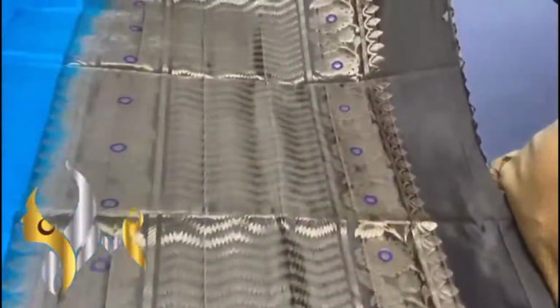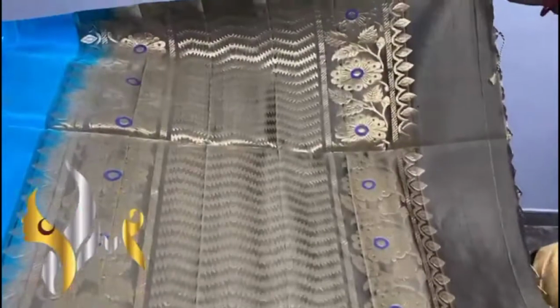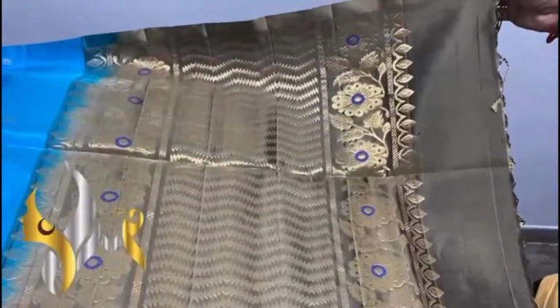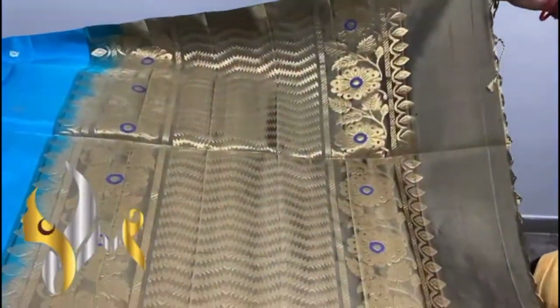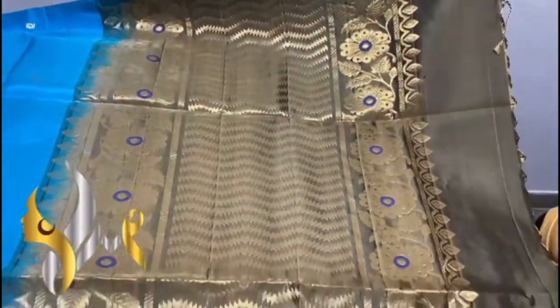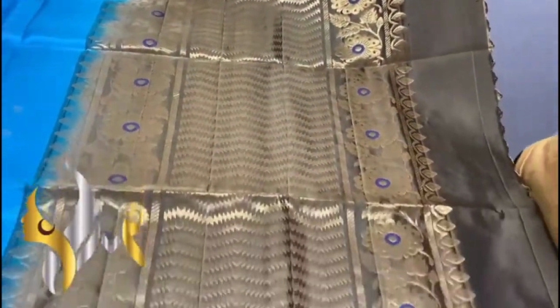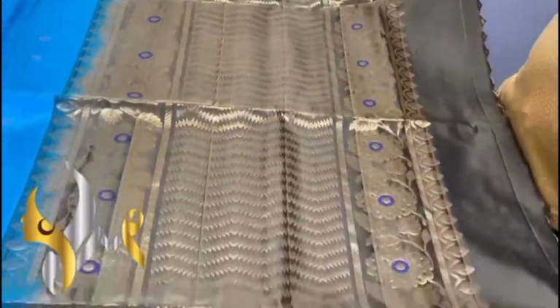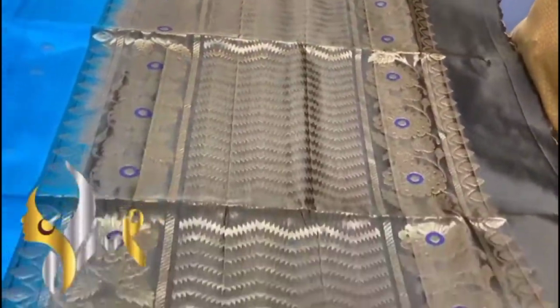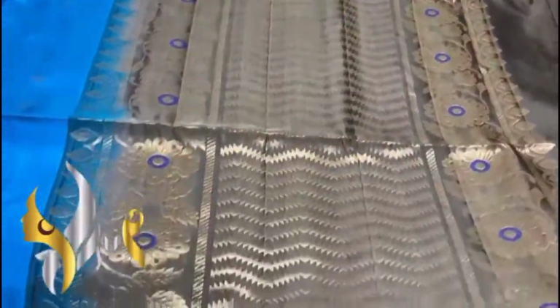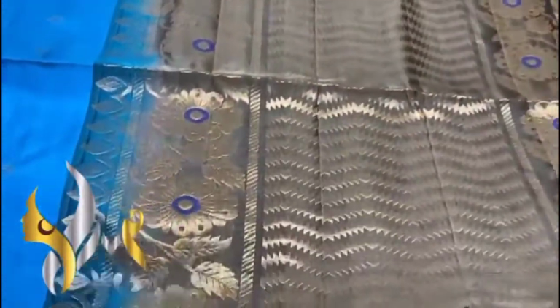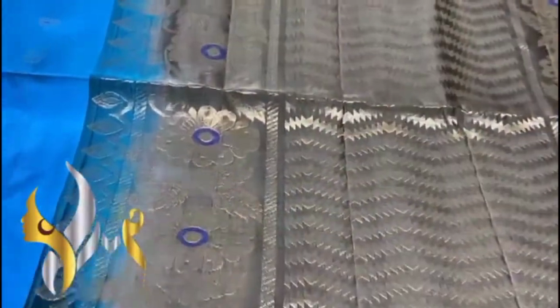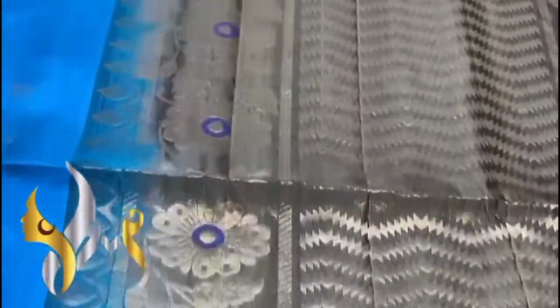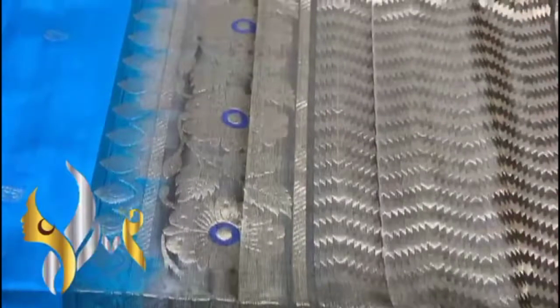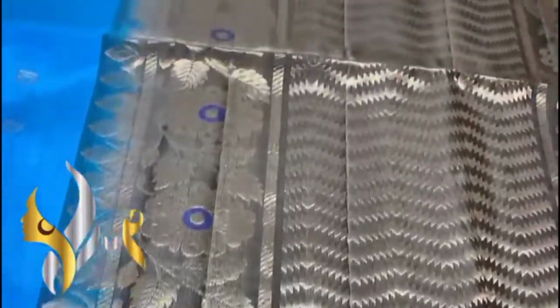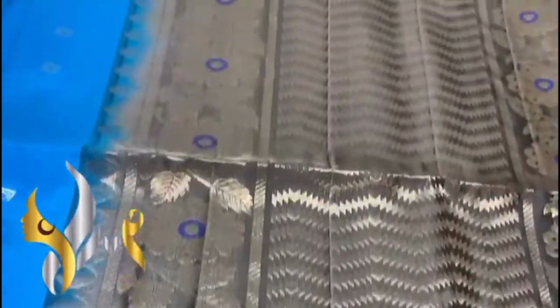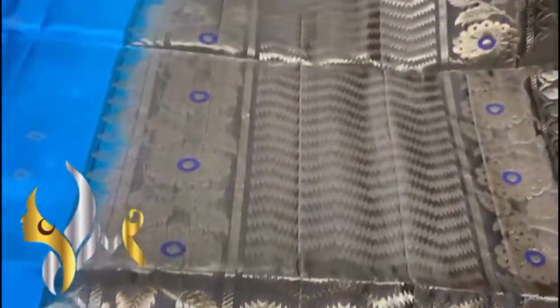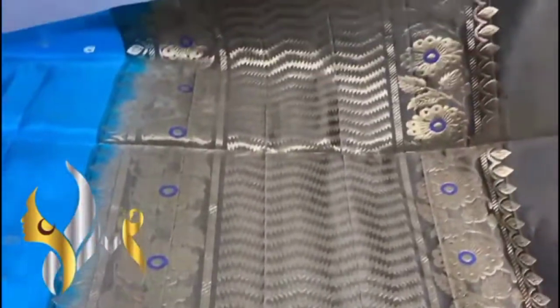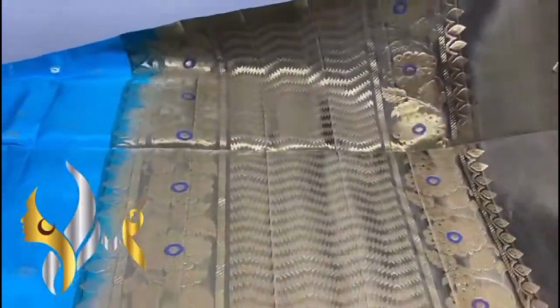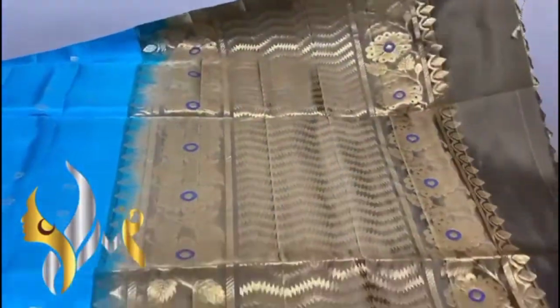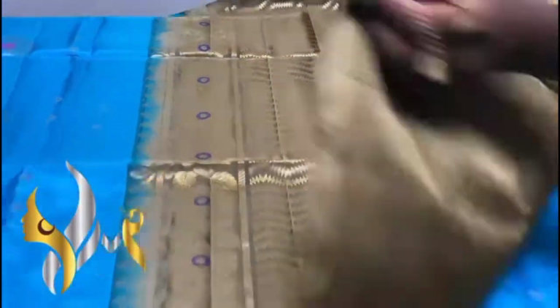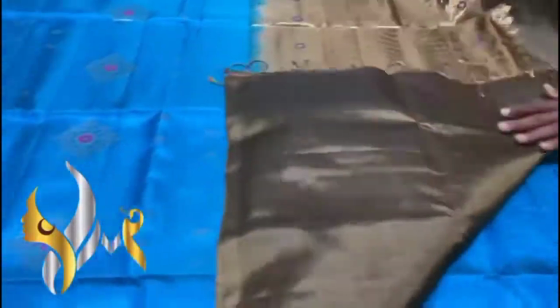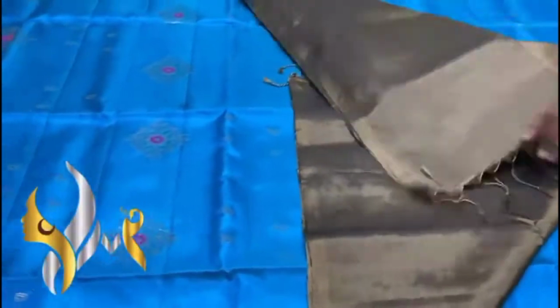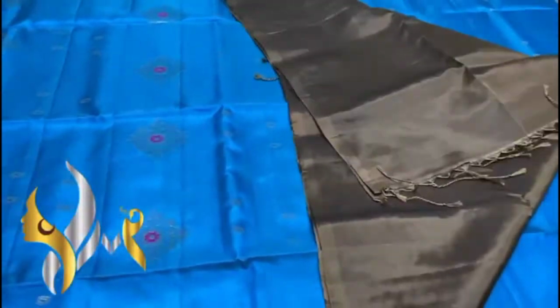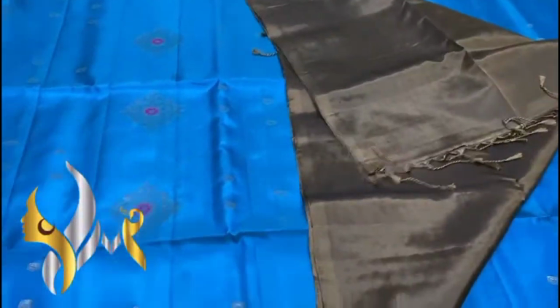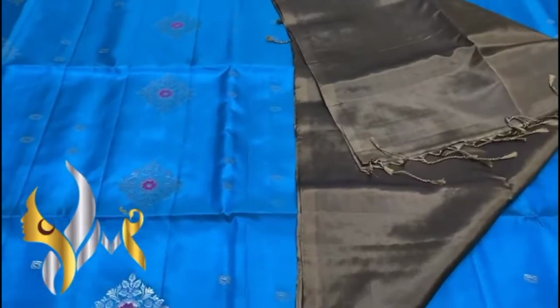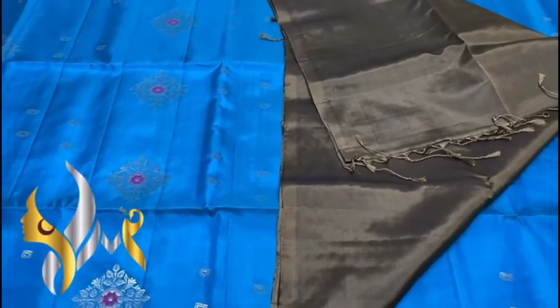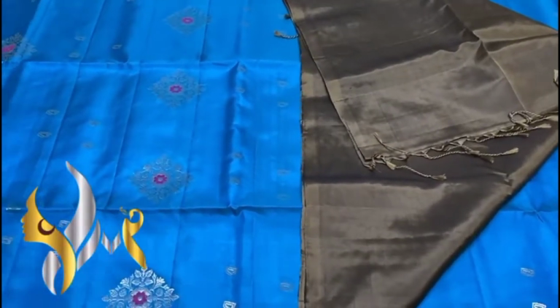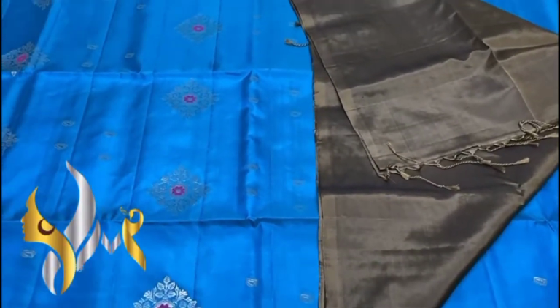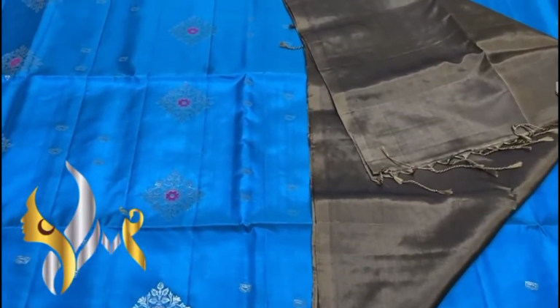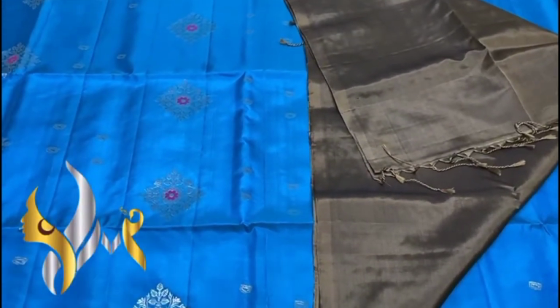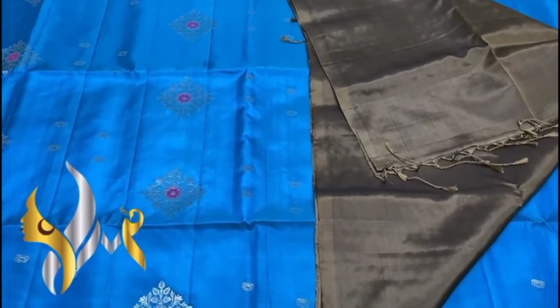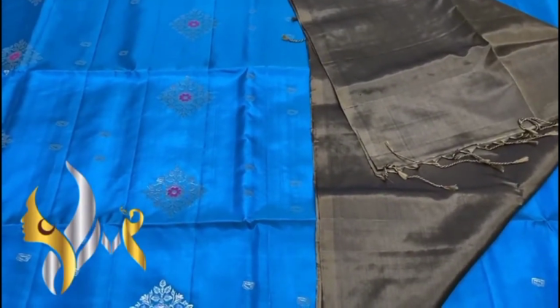We have a contrast — a blackish, mean colour, very different colour for the pallu — and you can see the pallu design. Excellent, new and exclusive design, completely gorgeous in gold jari. Very grand with plain rose piece. You can see the combination, it is very rare and beautiful.